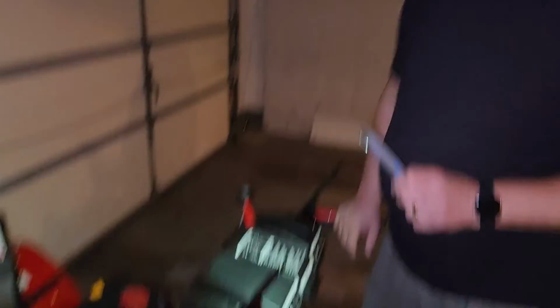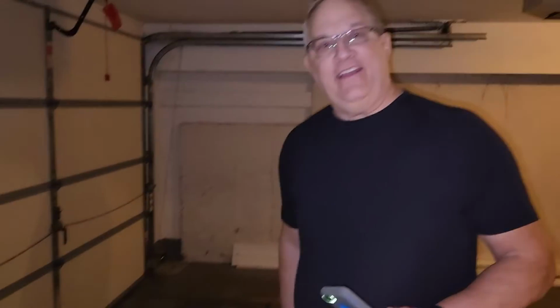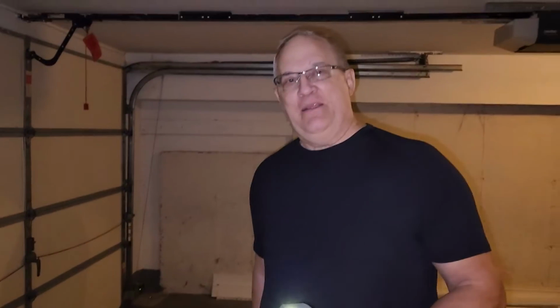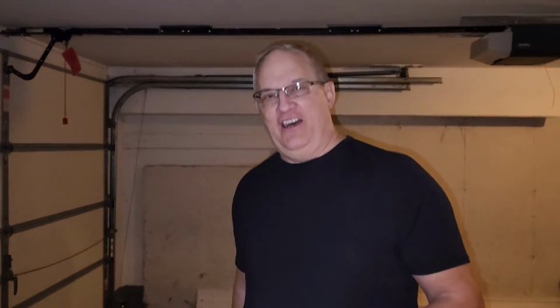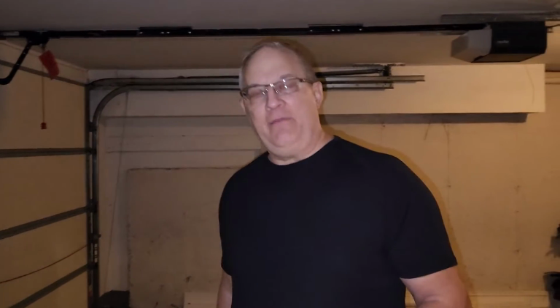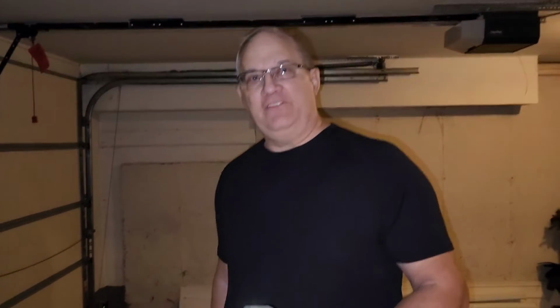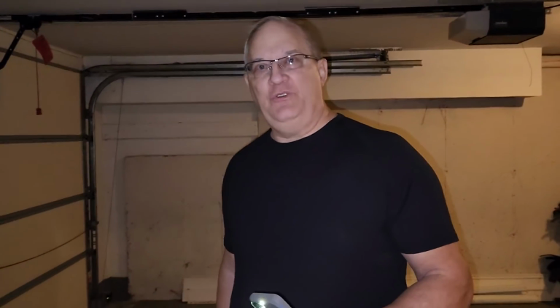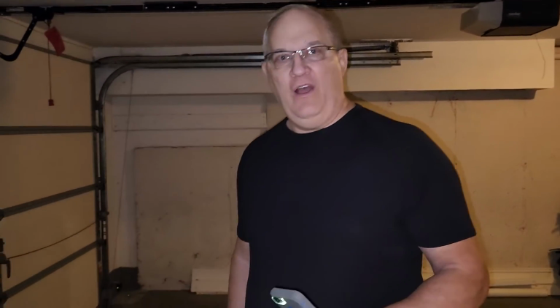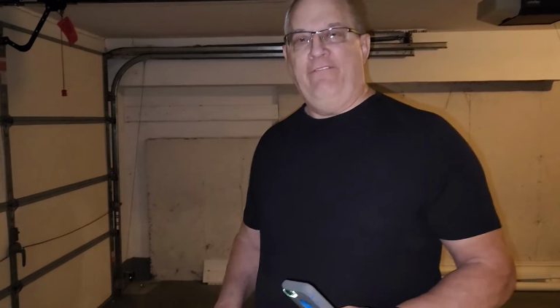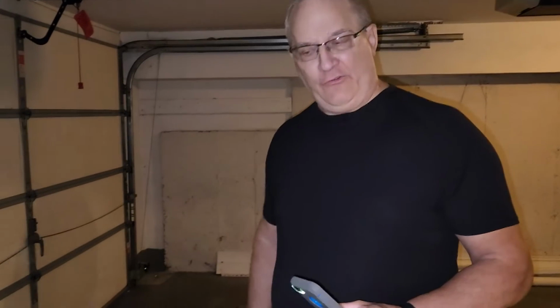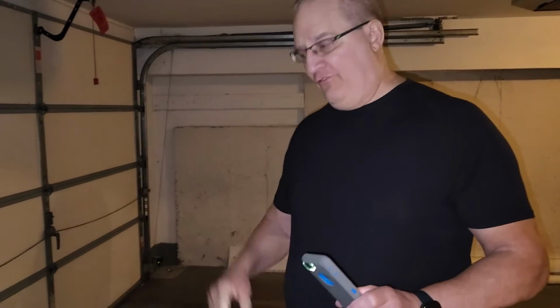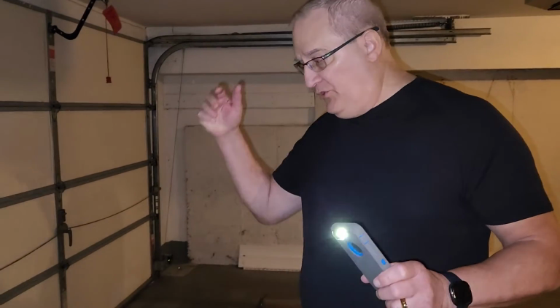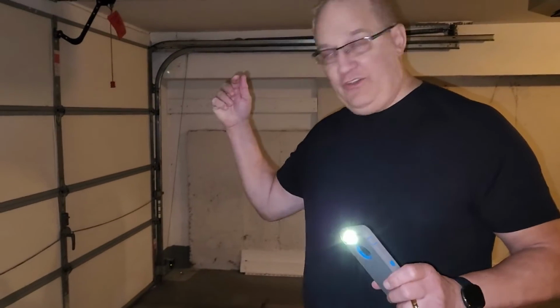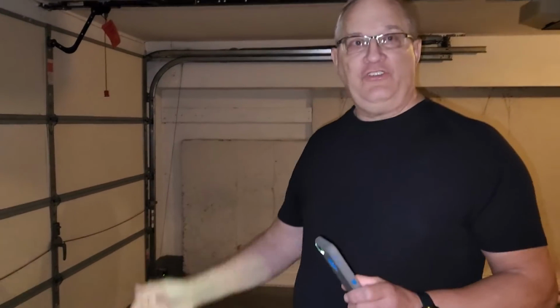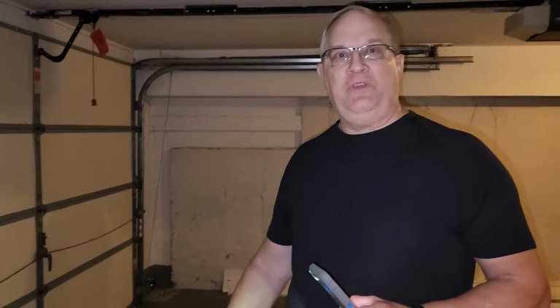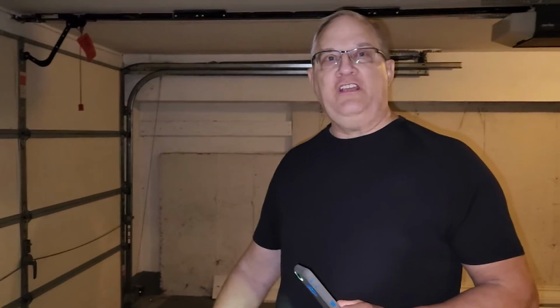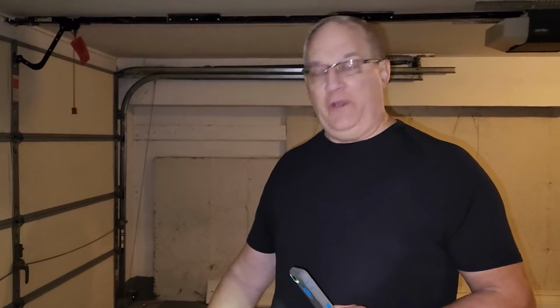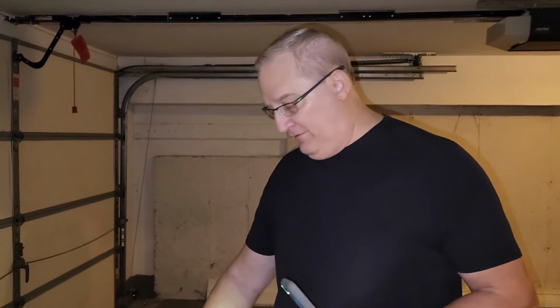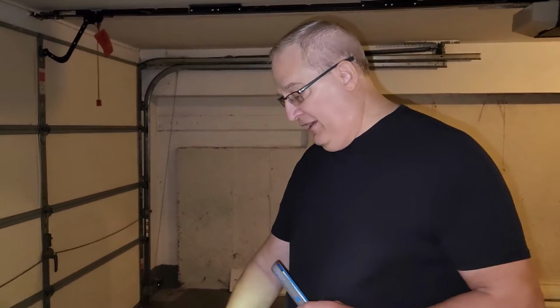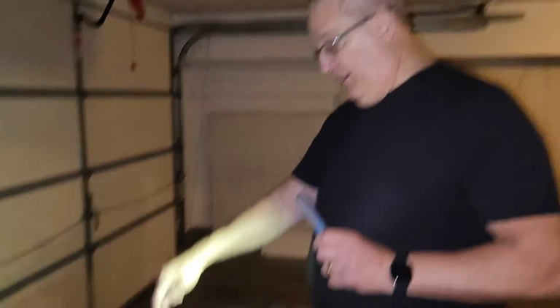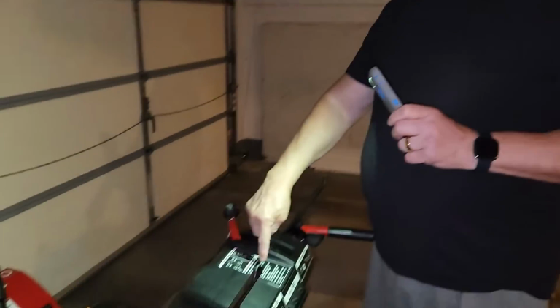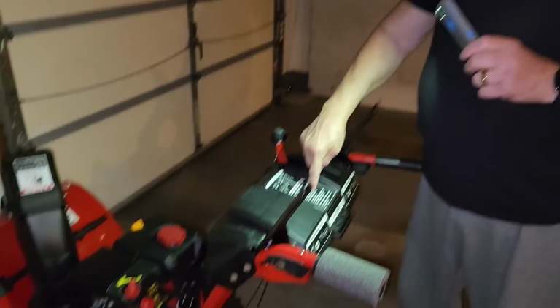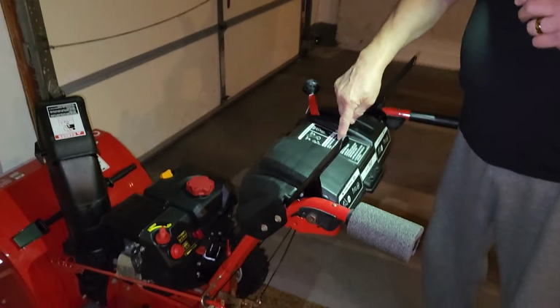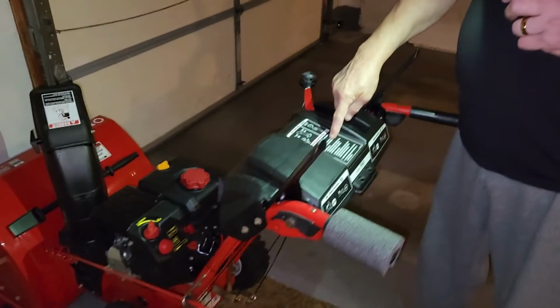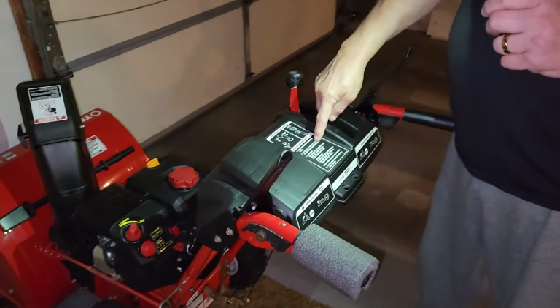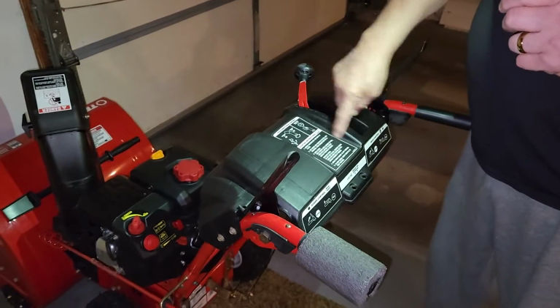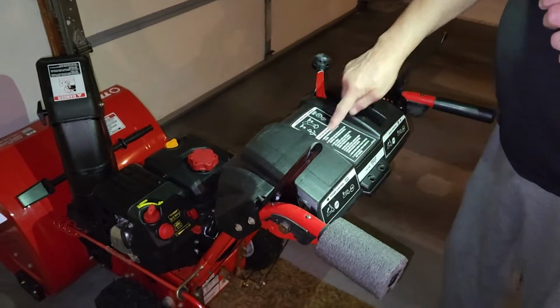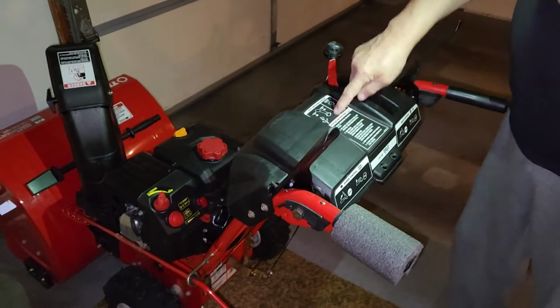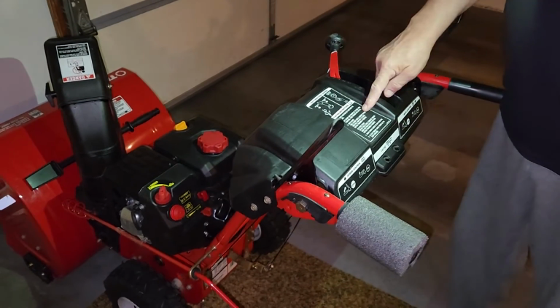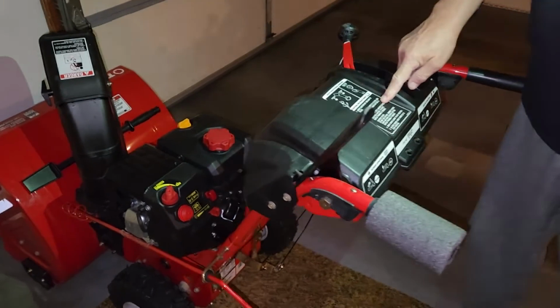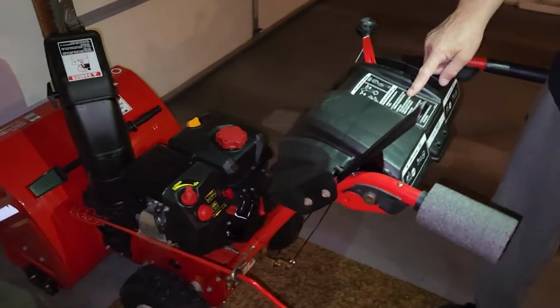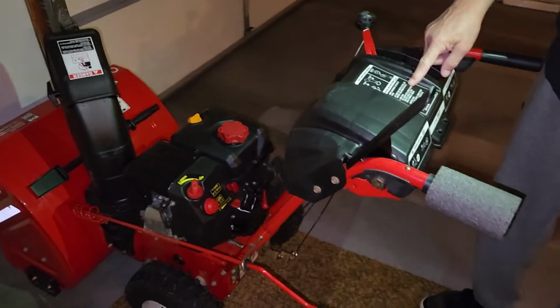Hi, my name is John and I'm about to do you a favor of showing you how to use this here piece of equipment. Instructions are right here so that you can read them anytime you want.